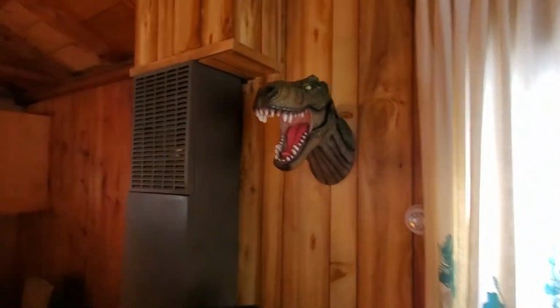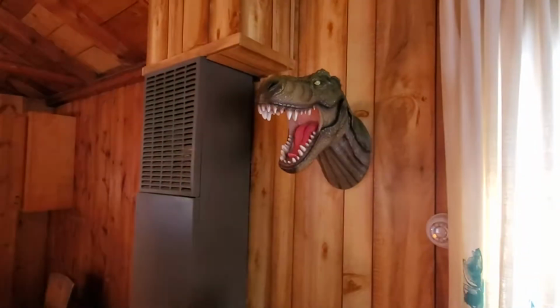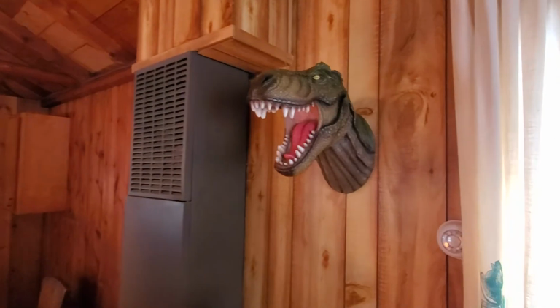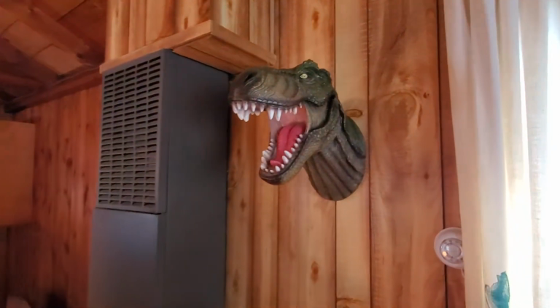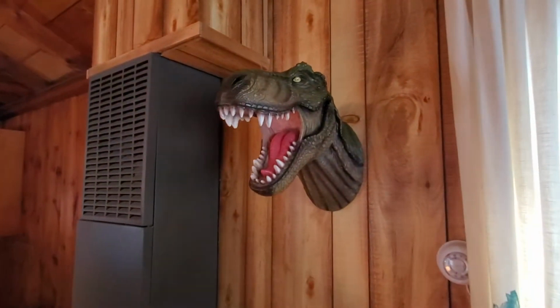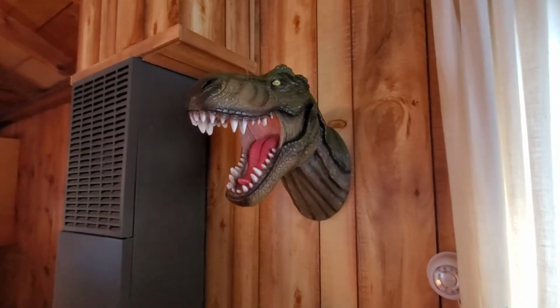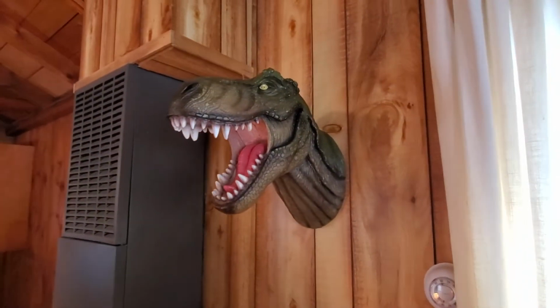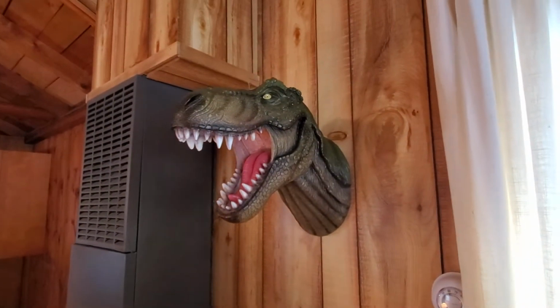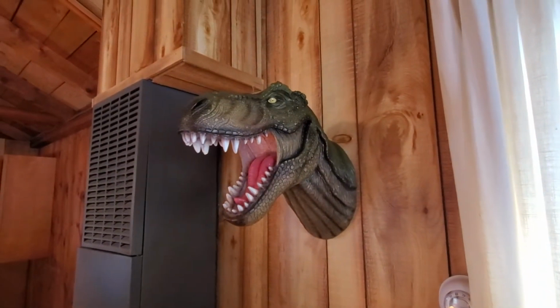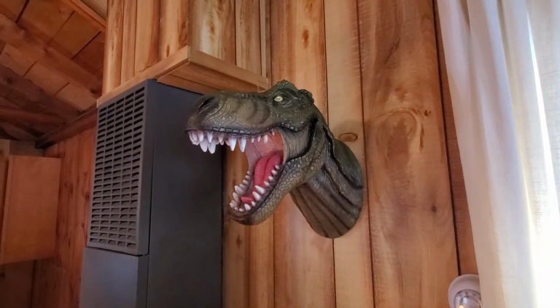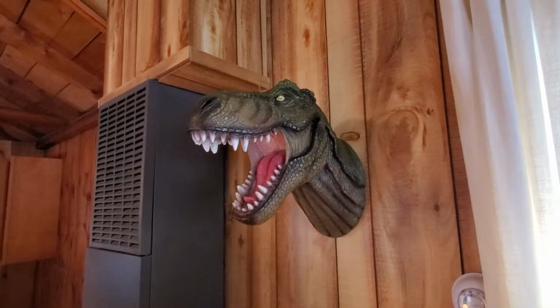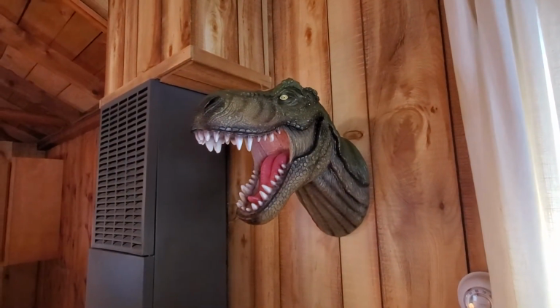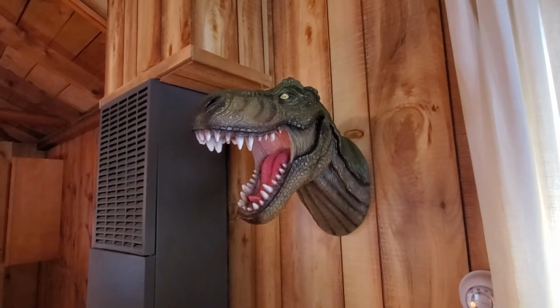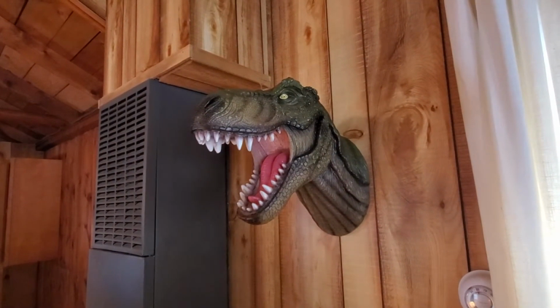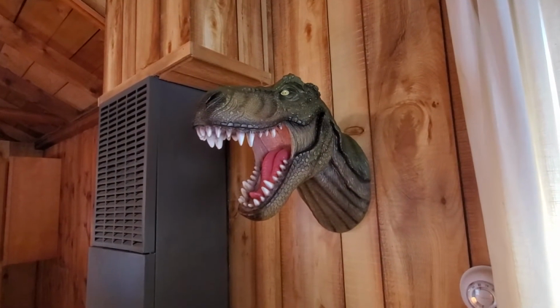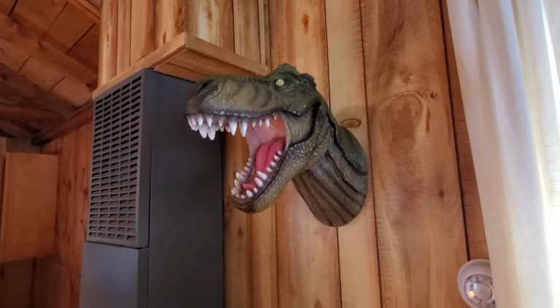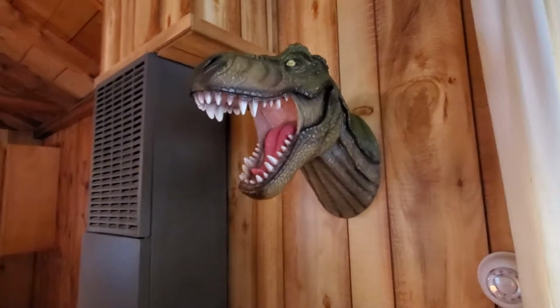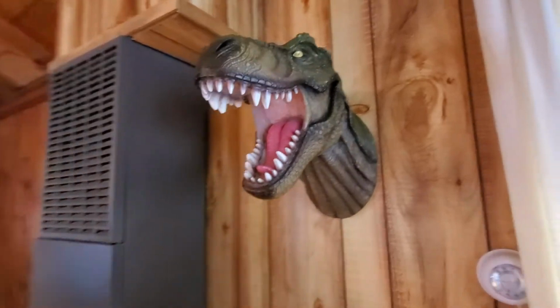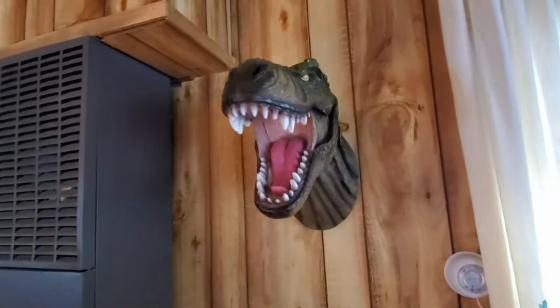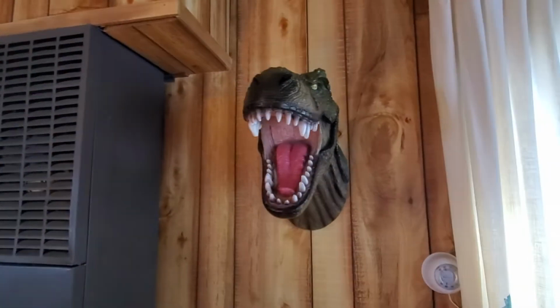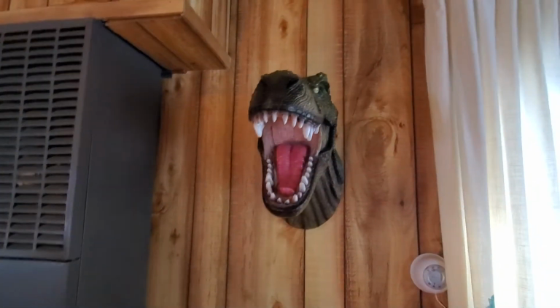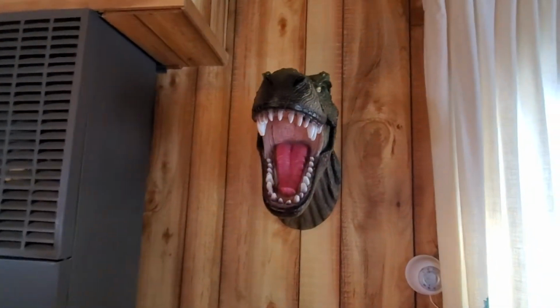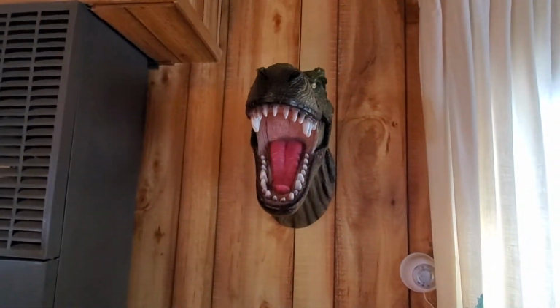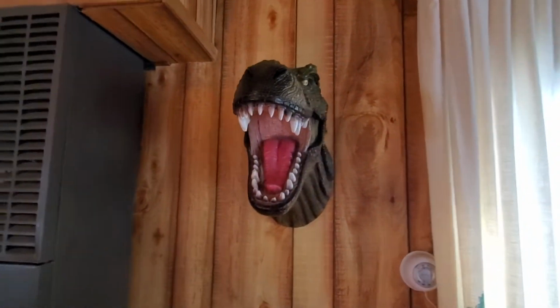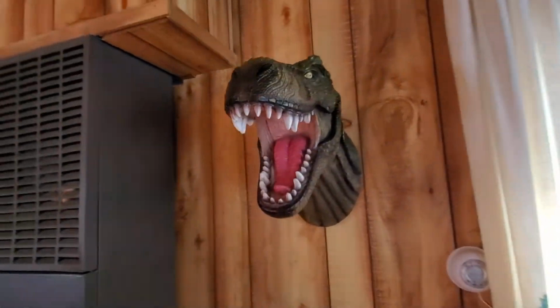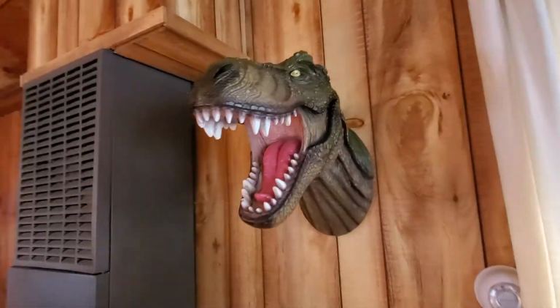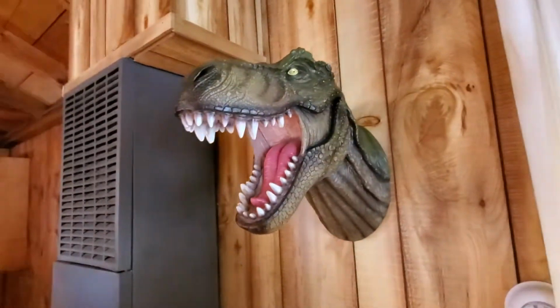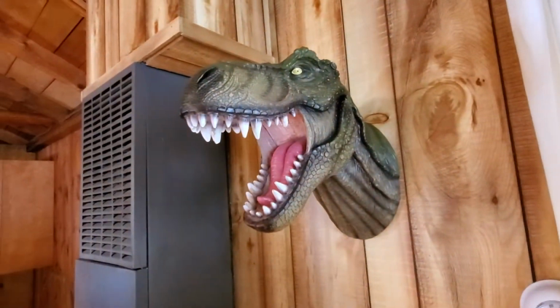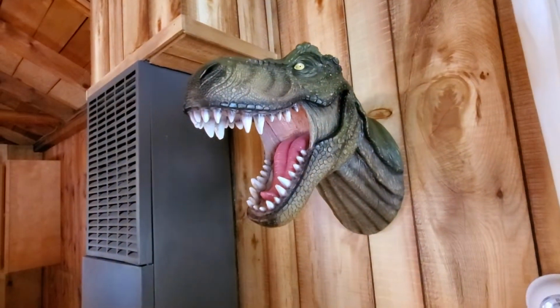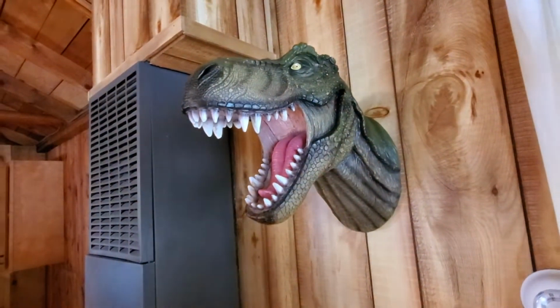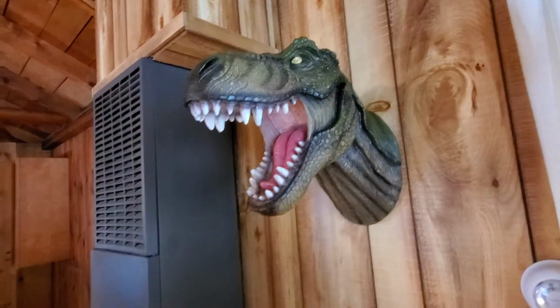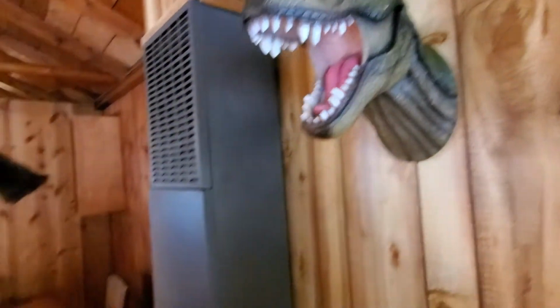This is Rex. He protects Beachcomber — this is his cabin. Definitely make sure you take a little selfie with him because he is awesome.